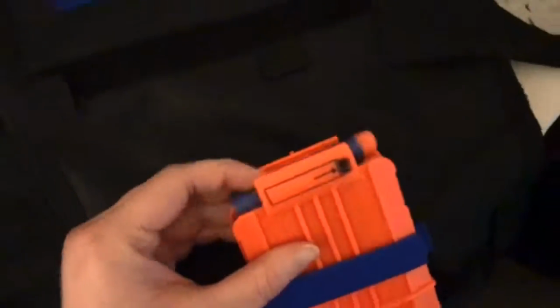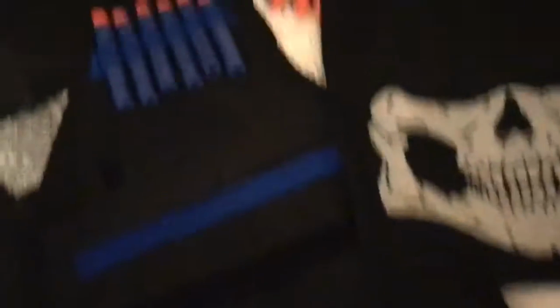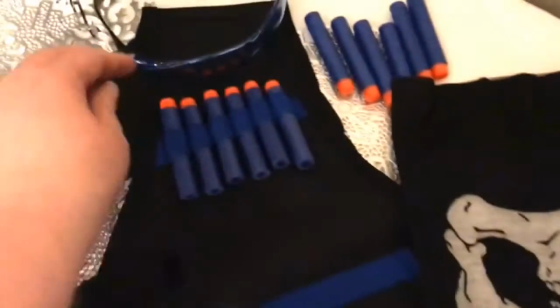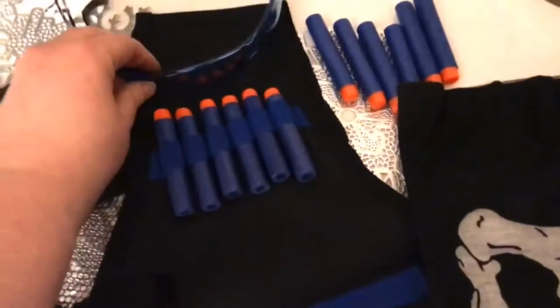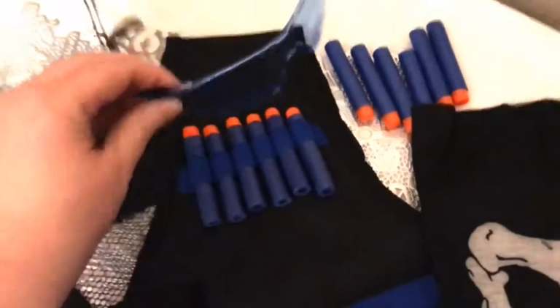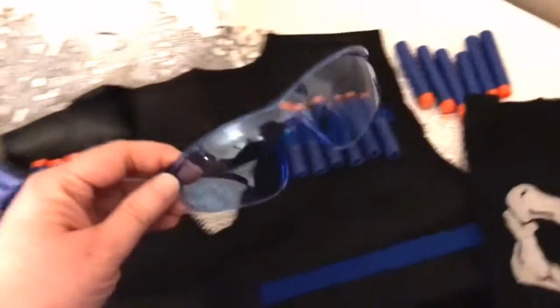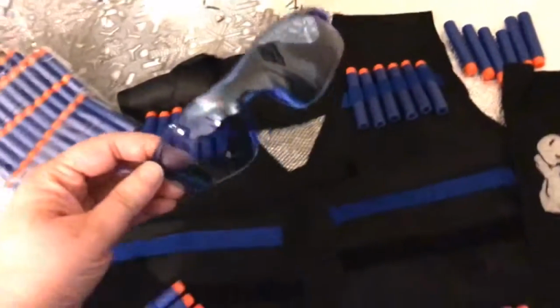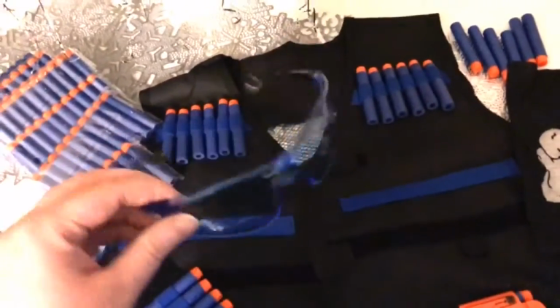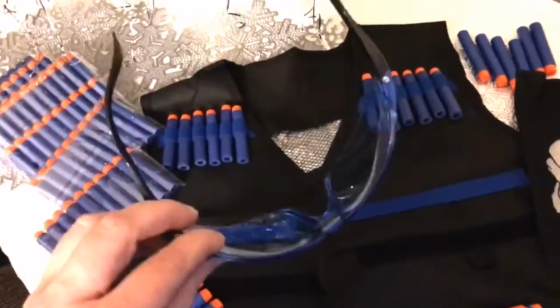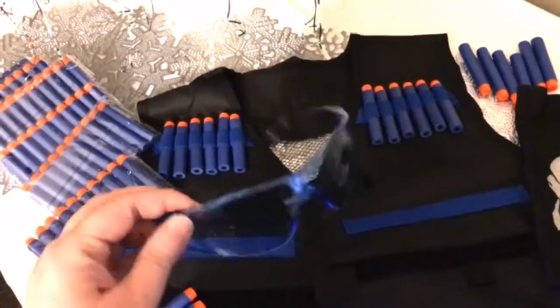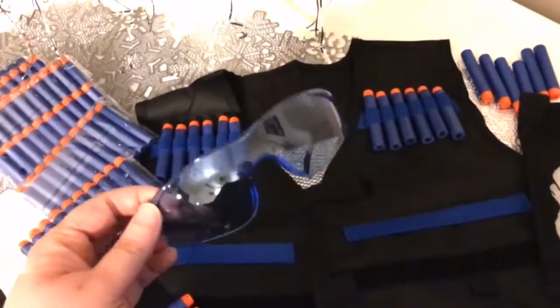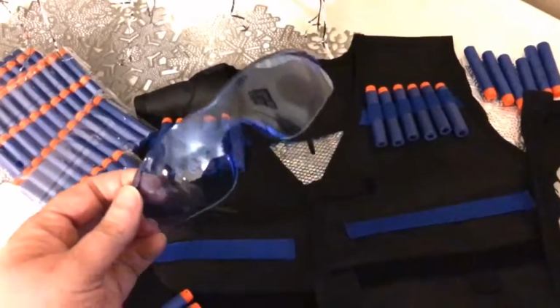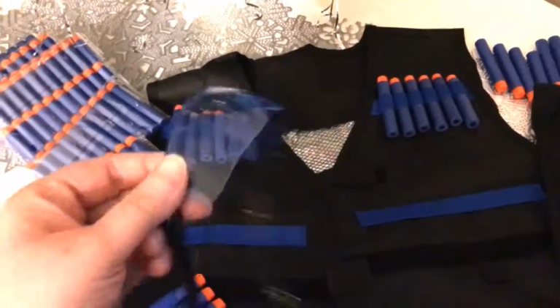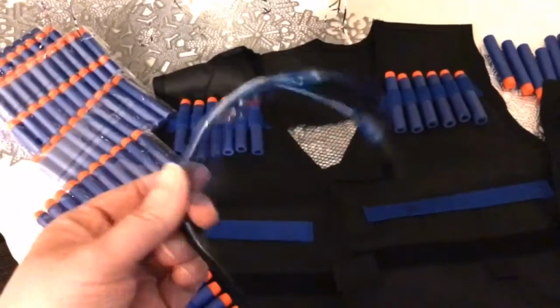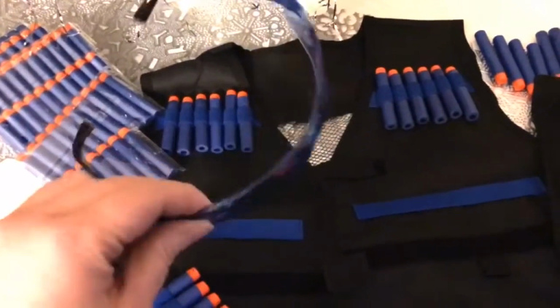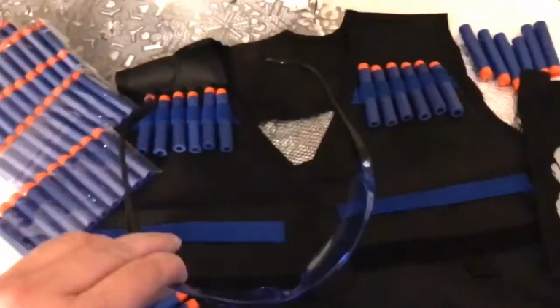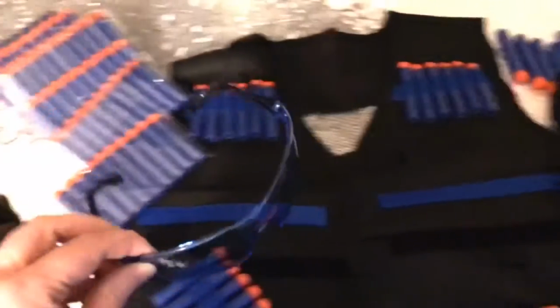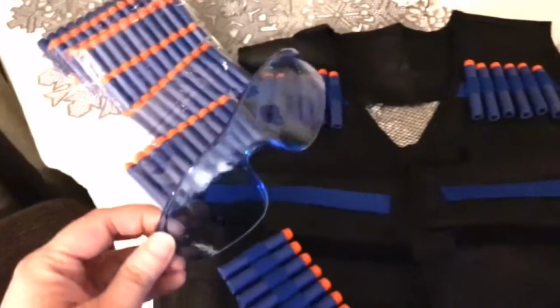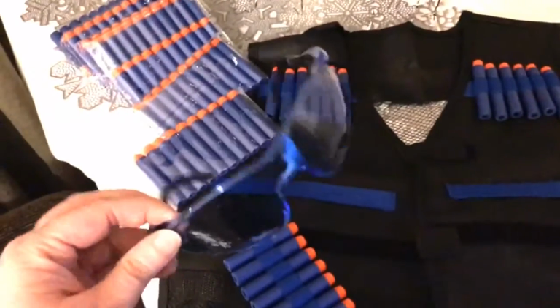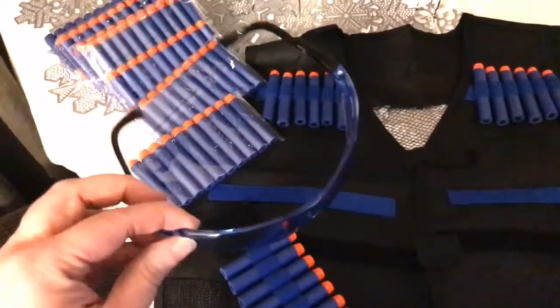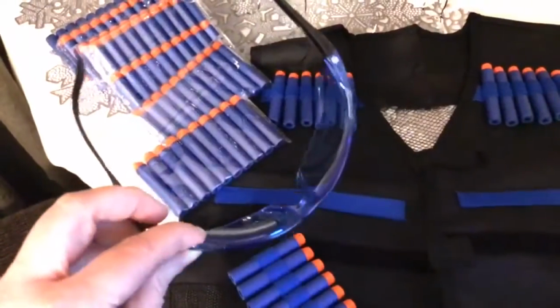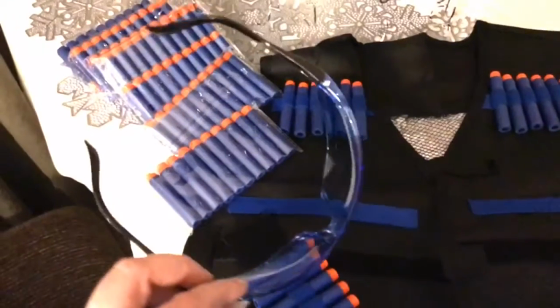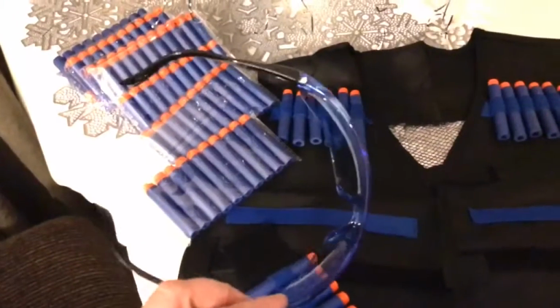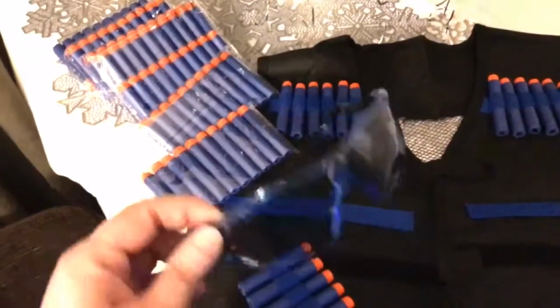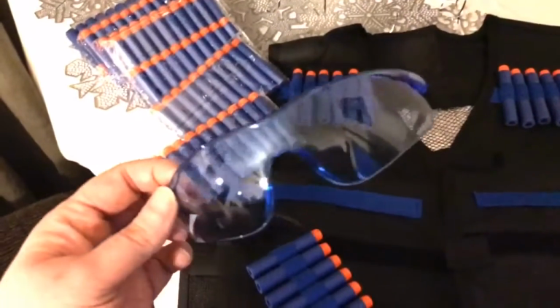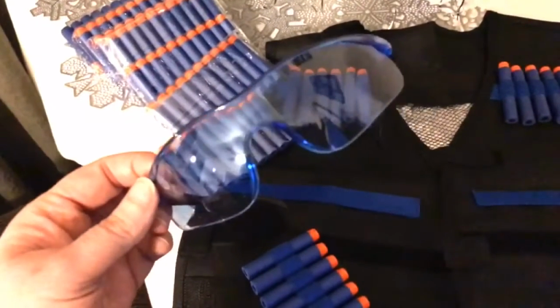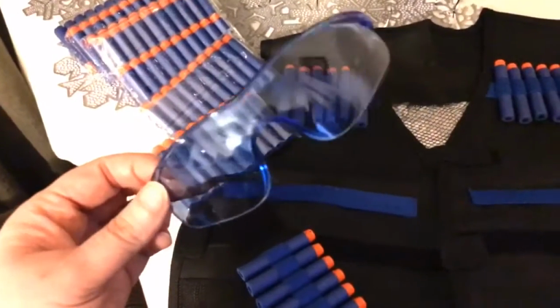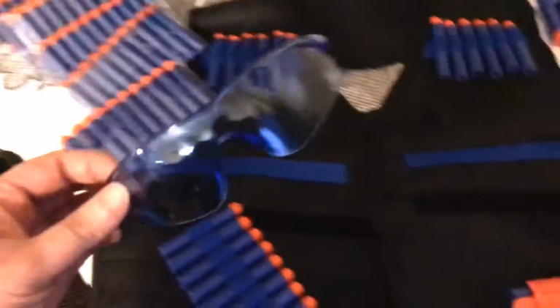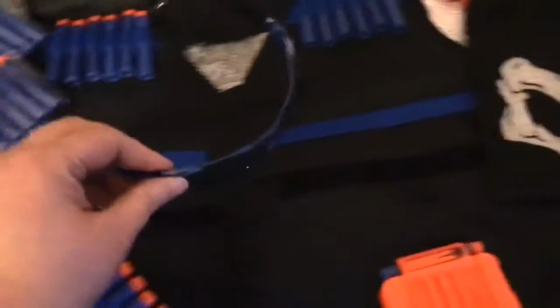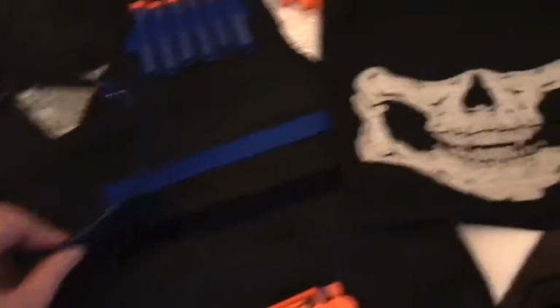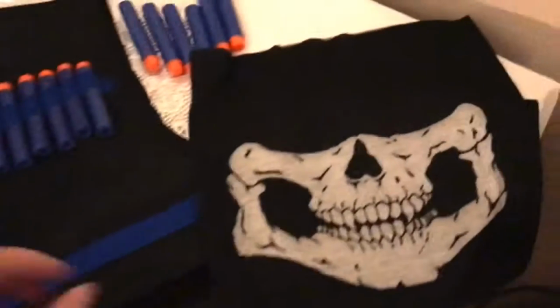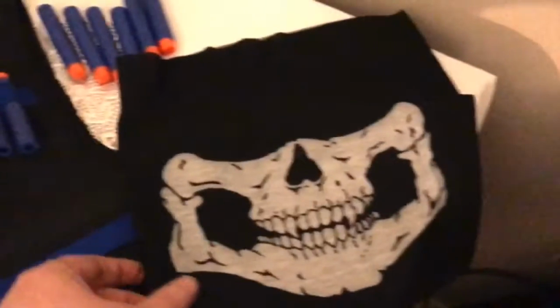It's supposed to be like safety glasses — they're not like real safety glasses, but the kids will think they're cool. They are a little bit small, so they wouldn't fit an adult, just a kid.